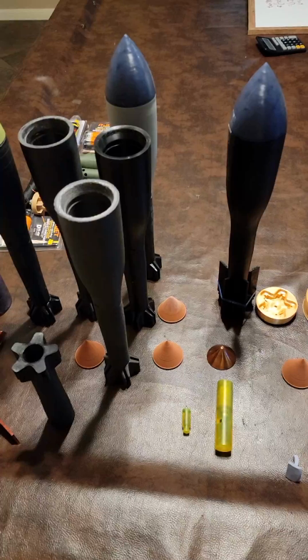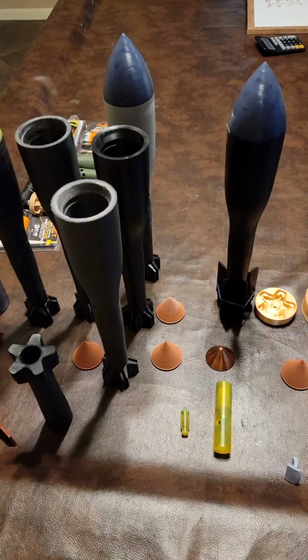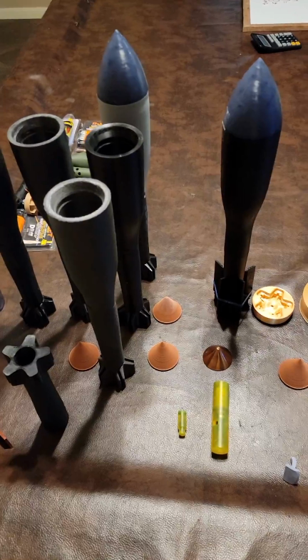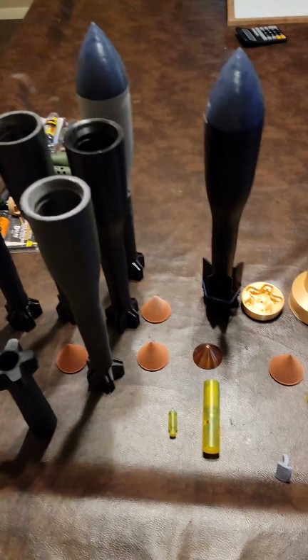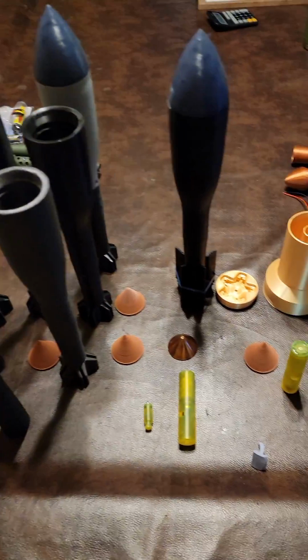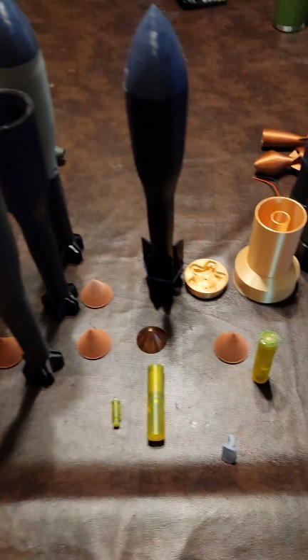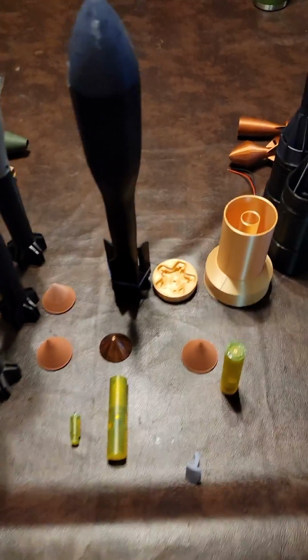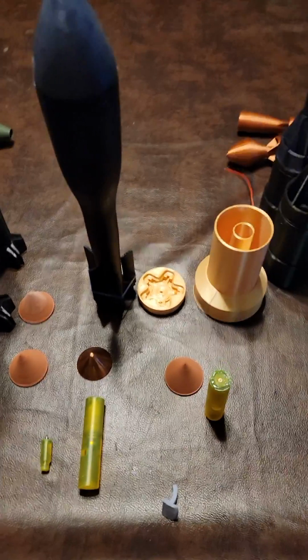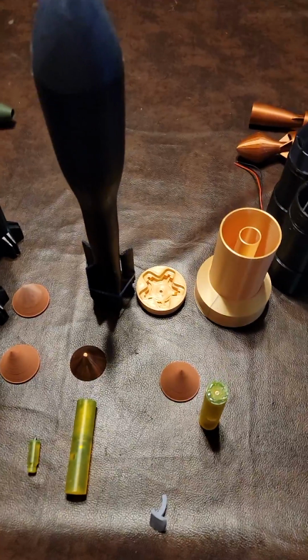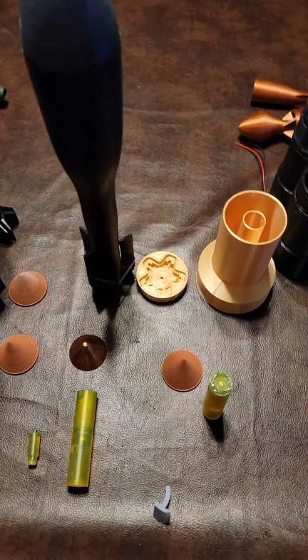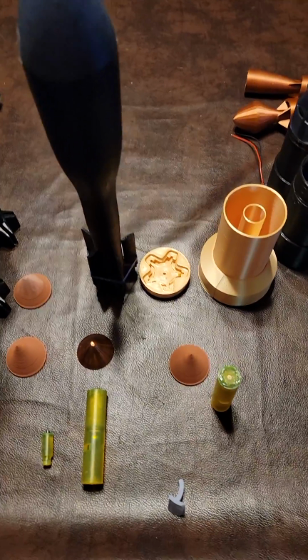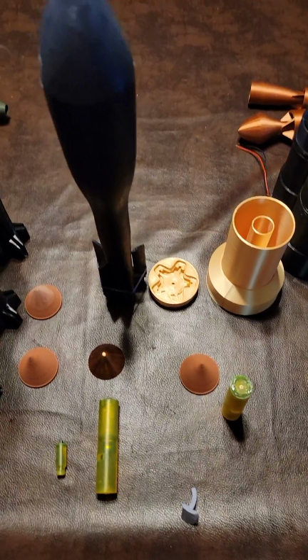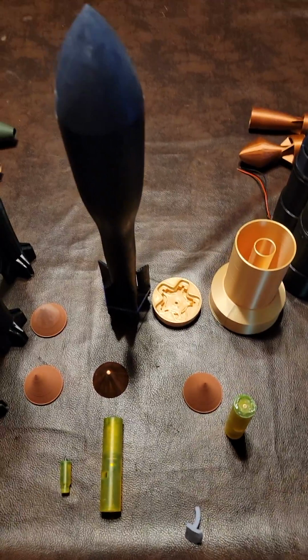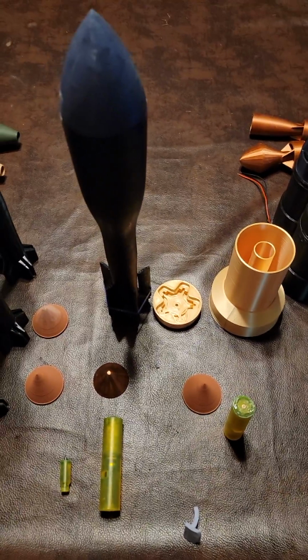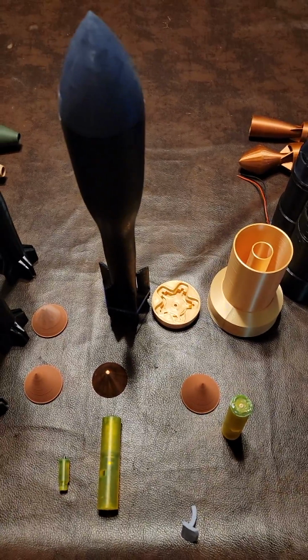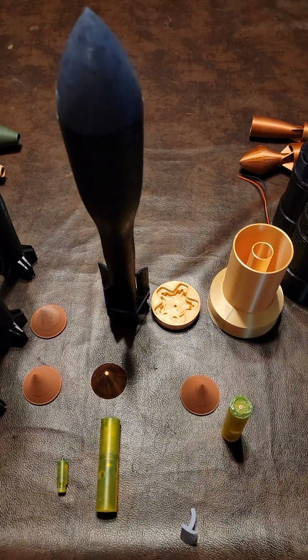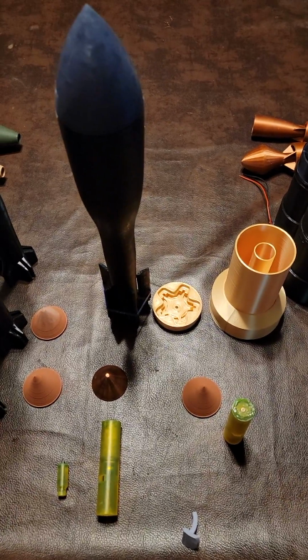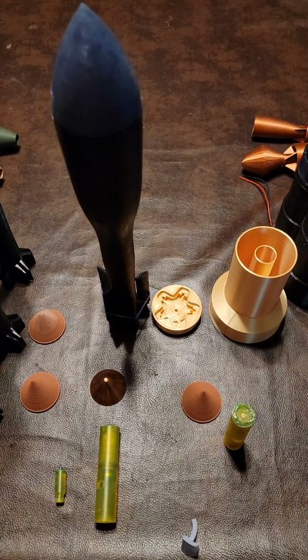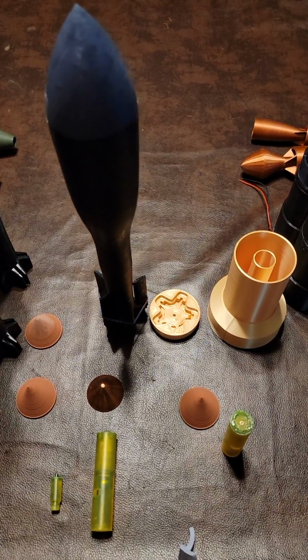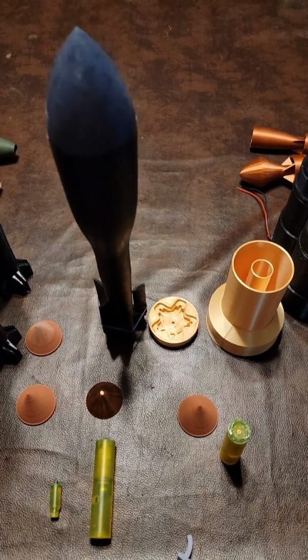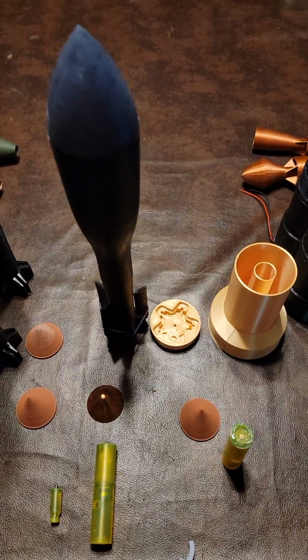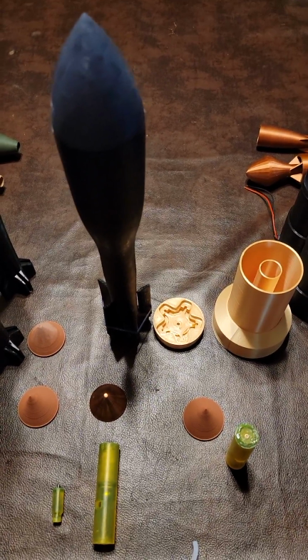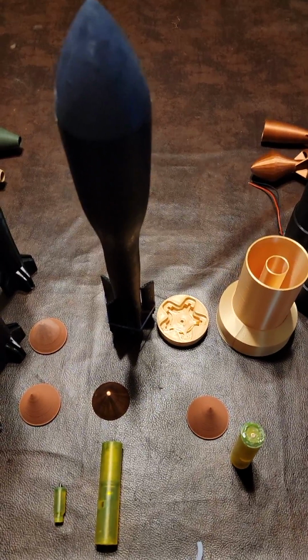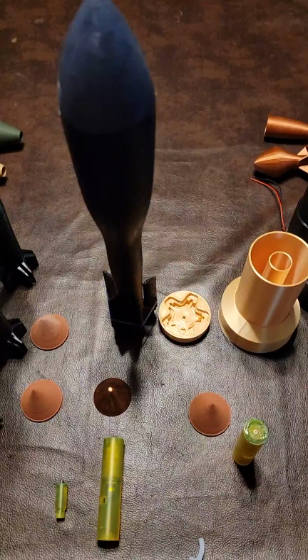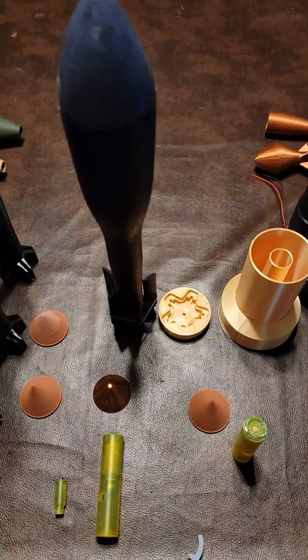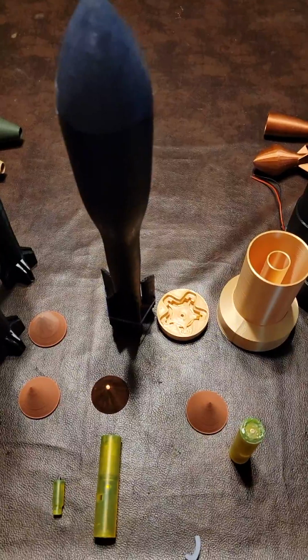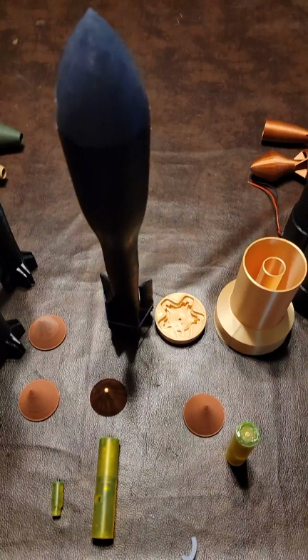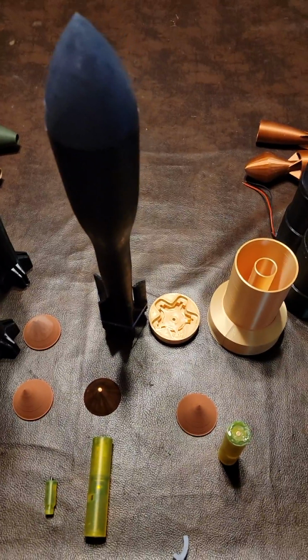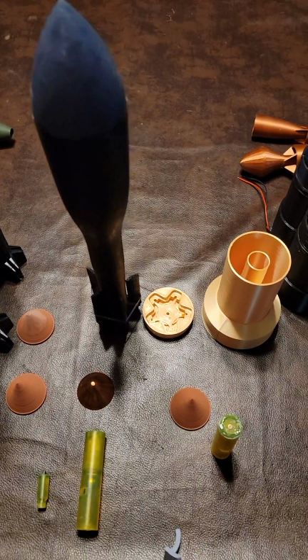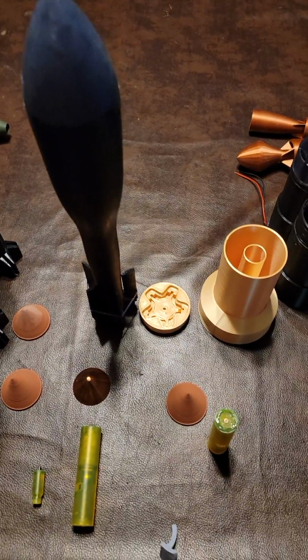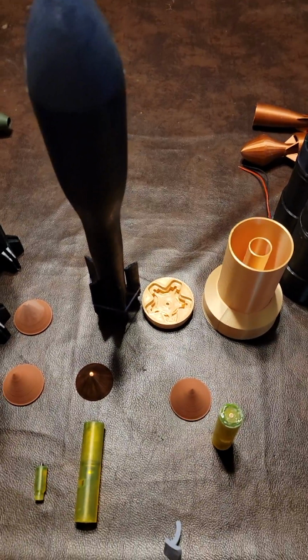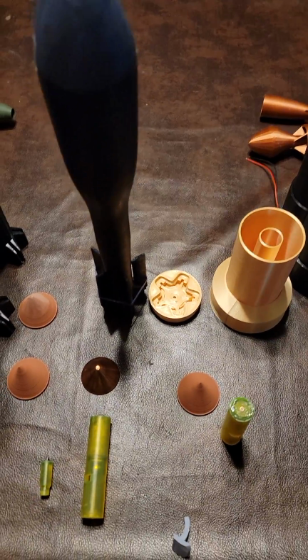While assembling and preparing all these rockets, we realized it's been a long time since we posted a video. I decided, let's show how this works.